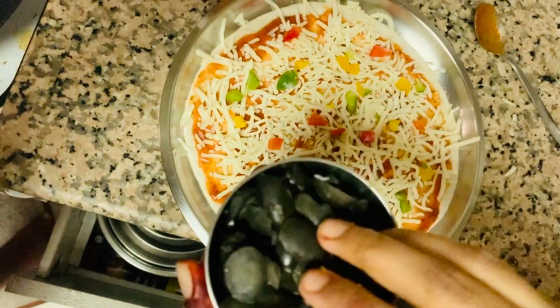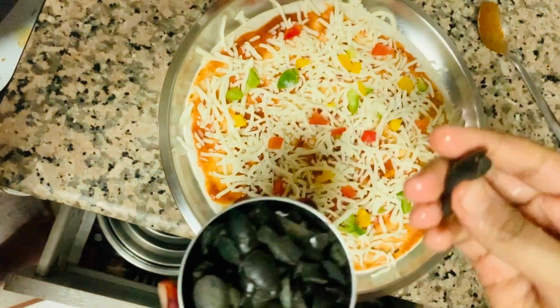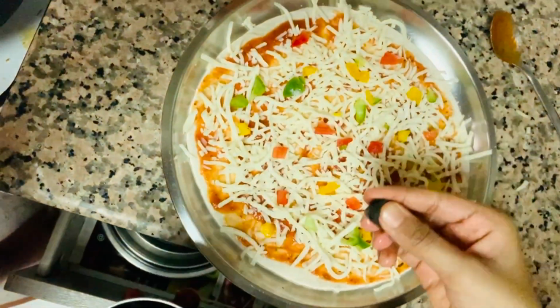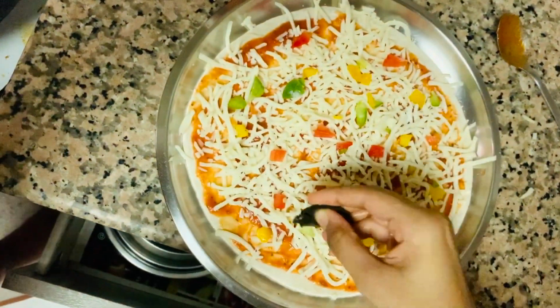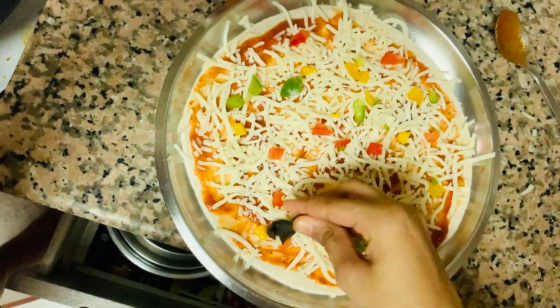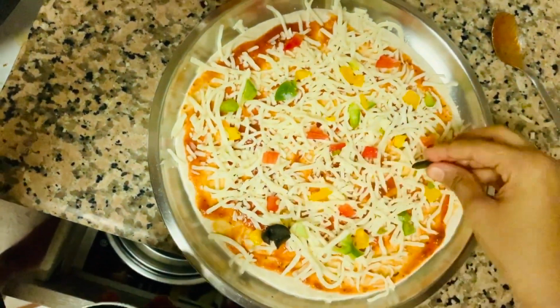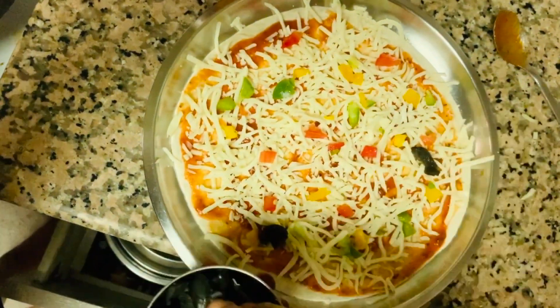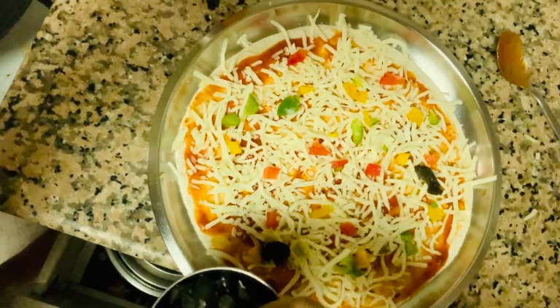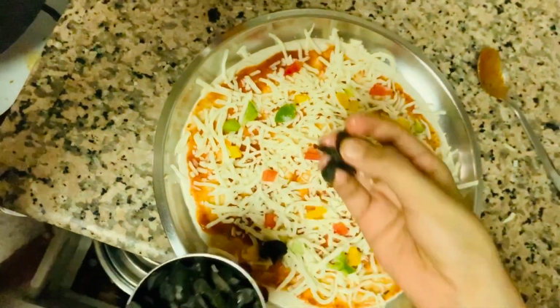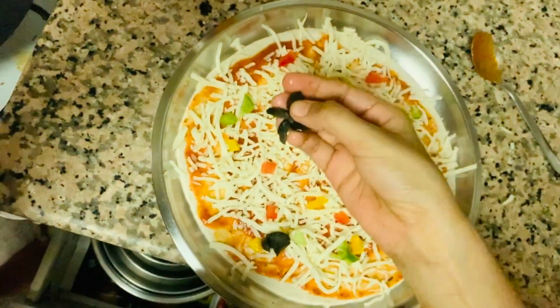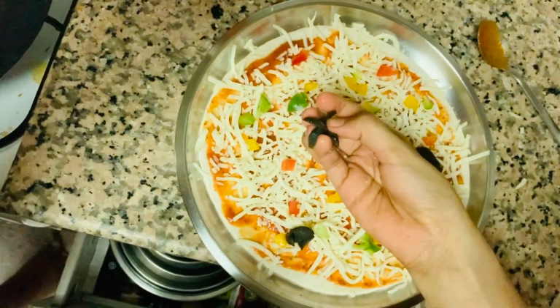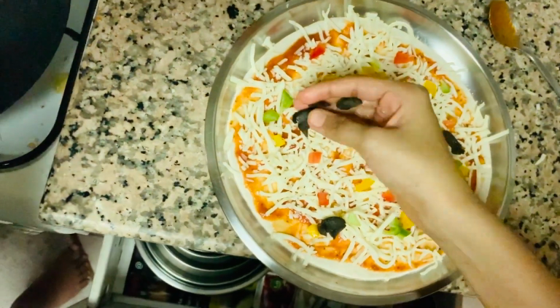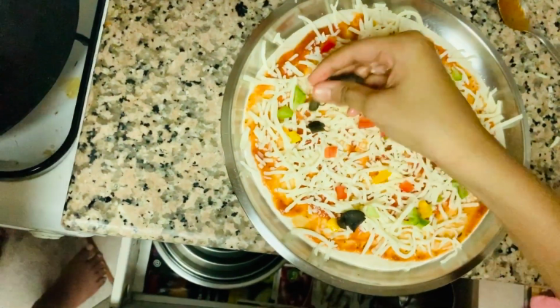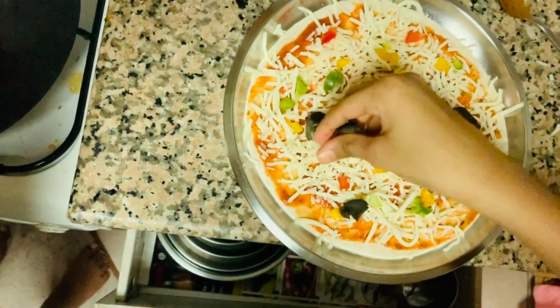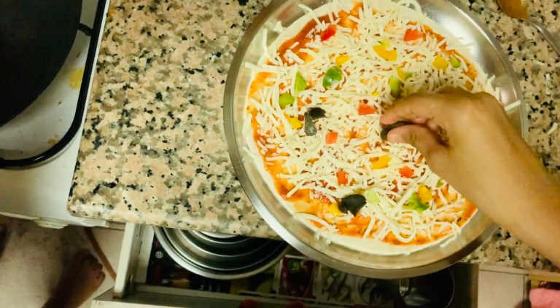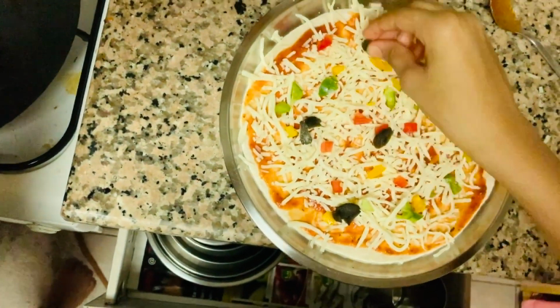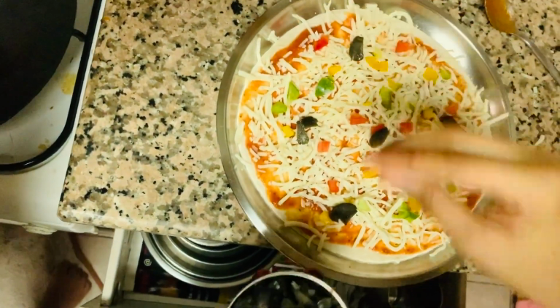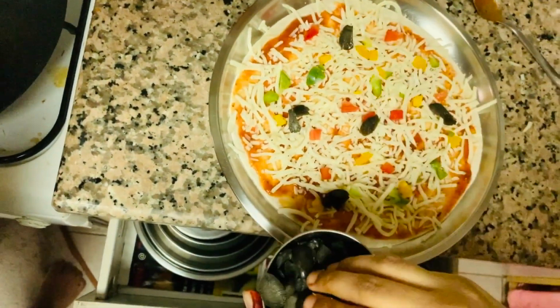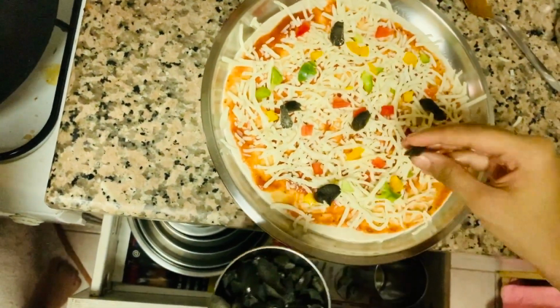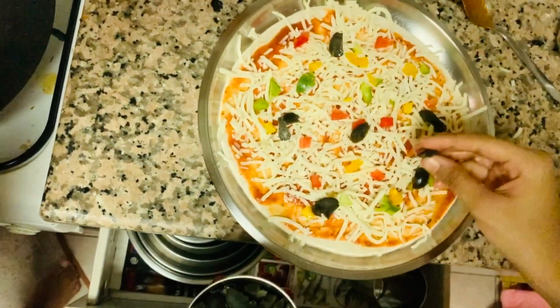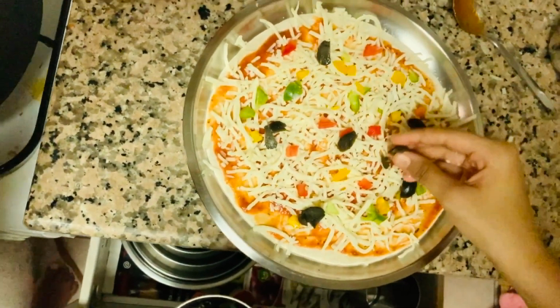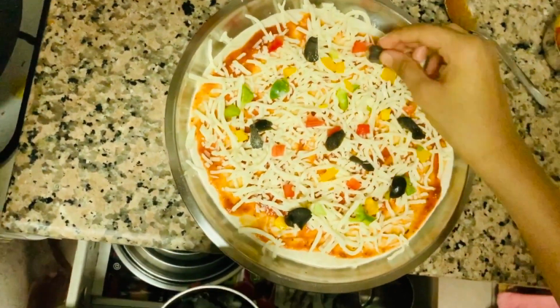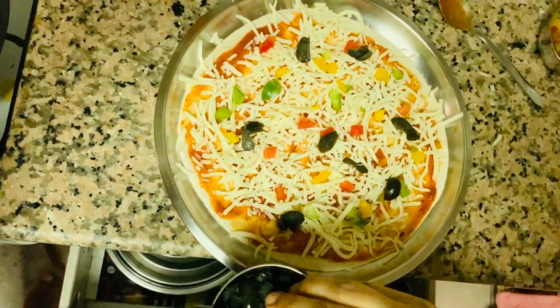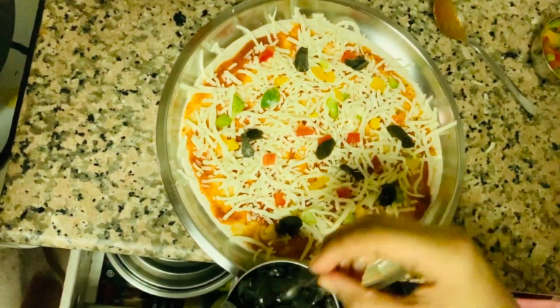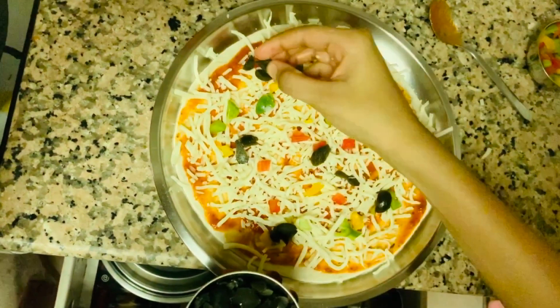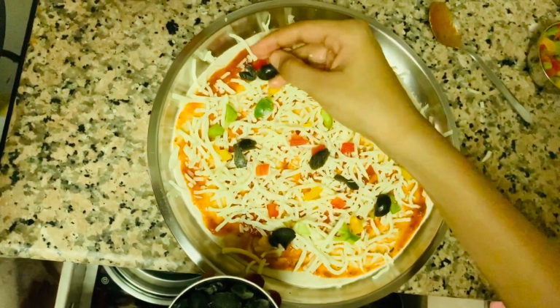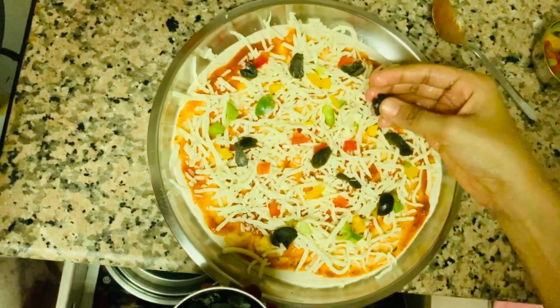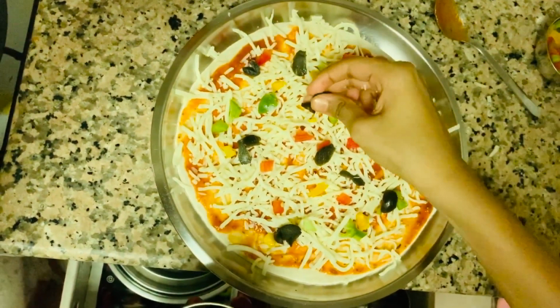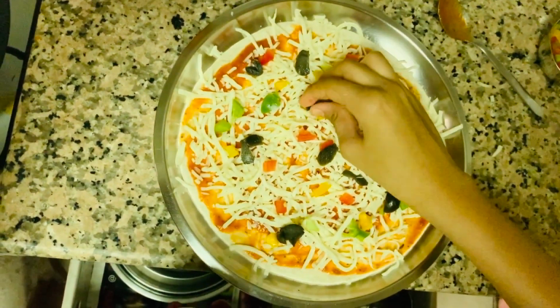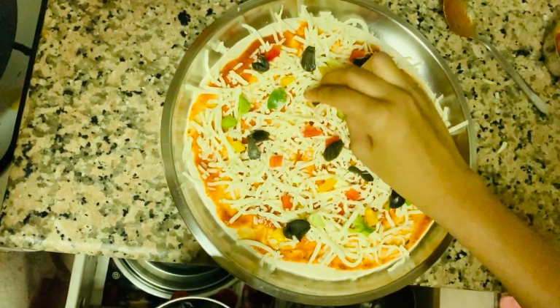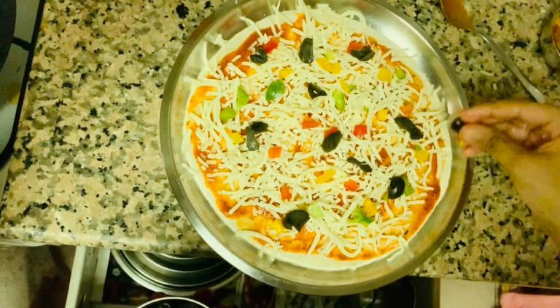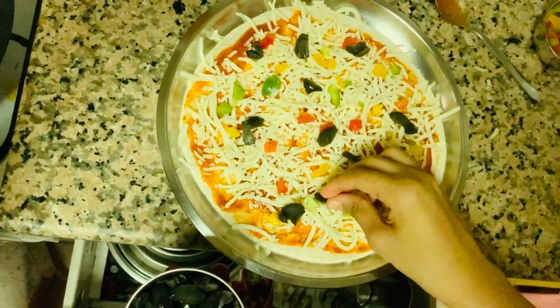Now let's sprinkle some olives on top. As you can see, I sprinkle quite a lot because I just love olives. I'm using black olives, but you can use any kind of olive you like or prefer.